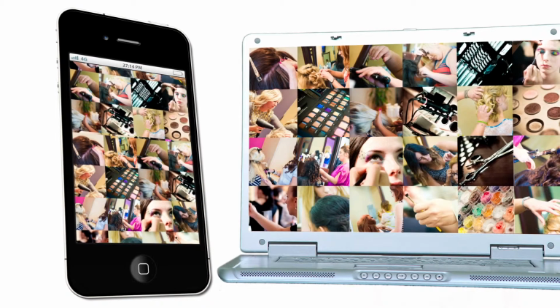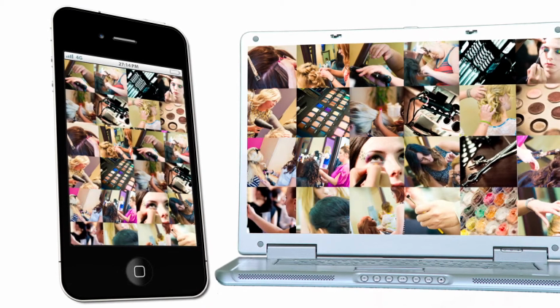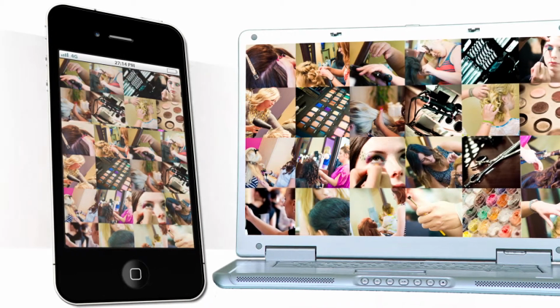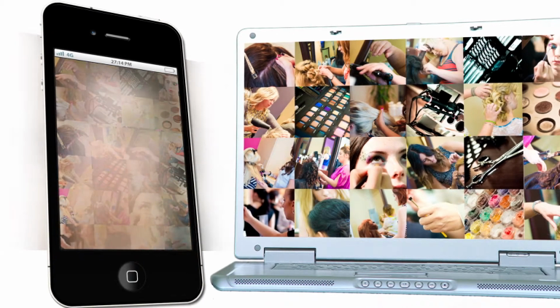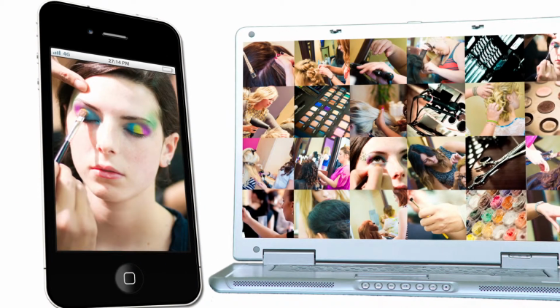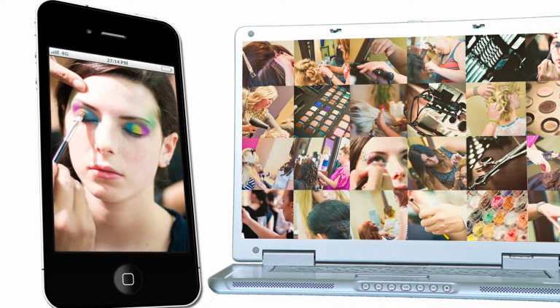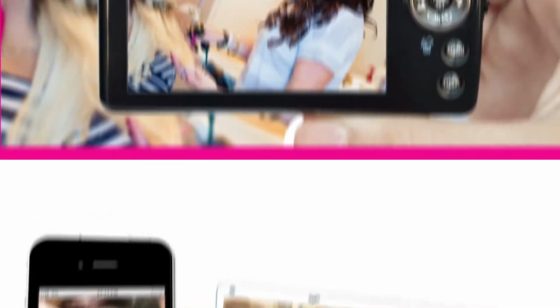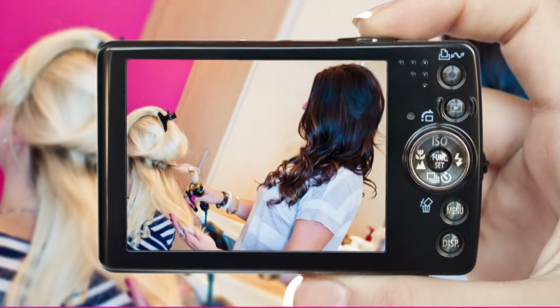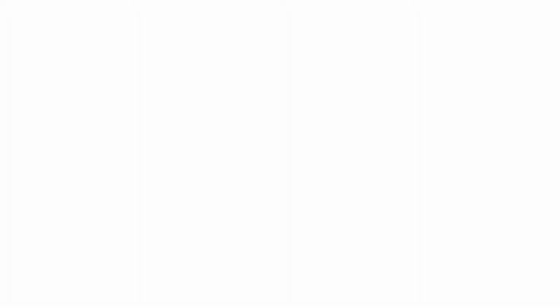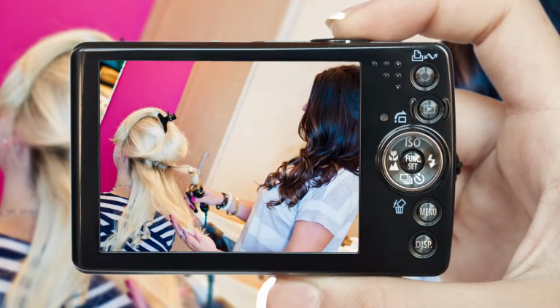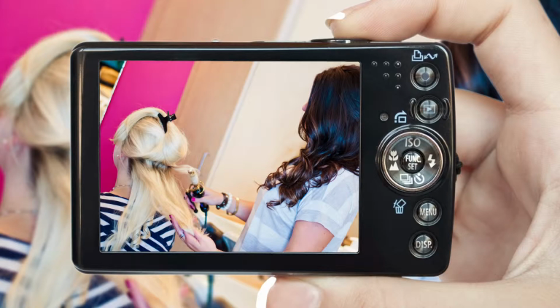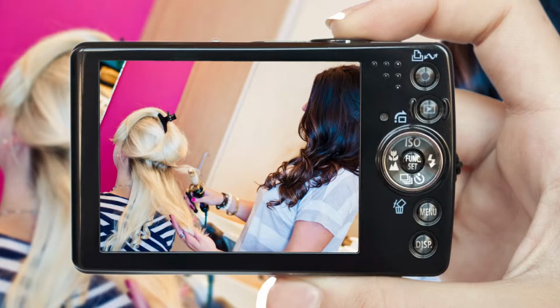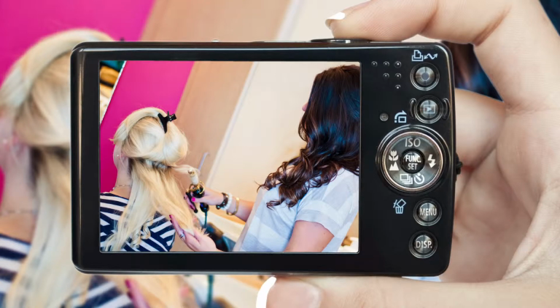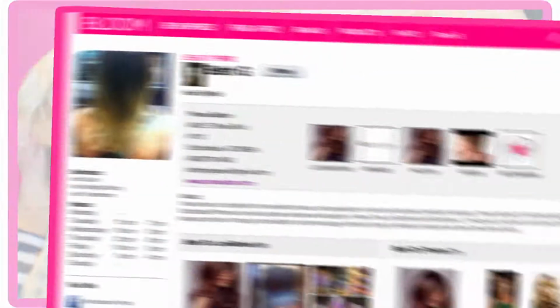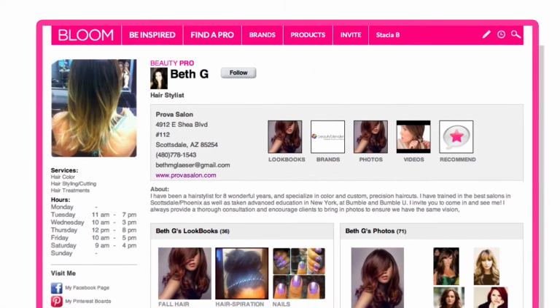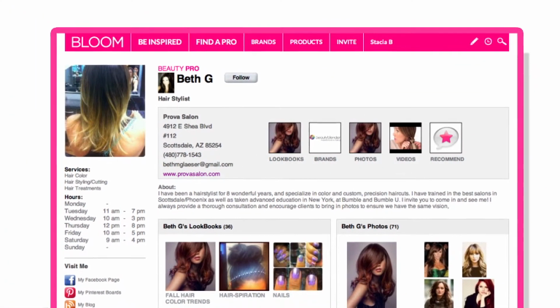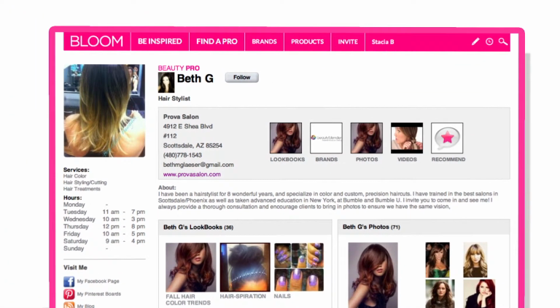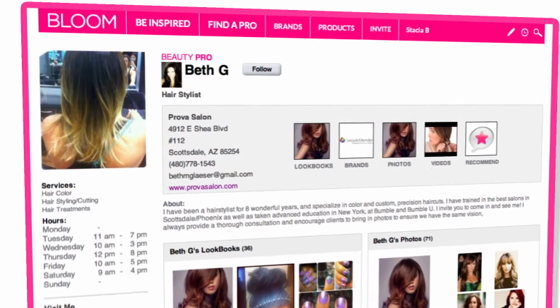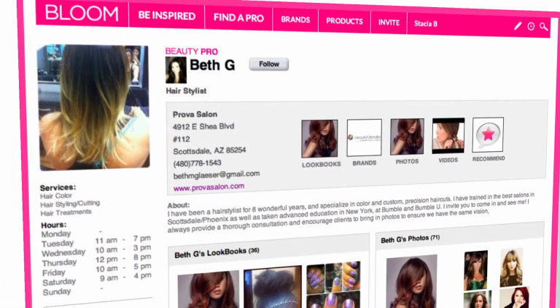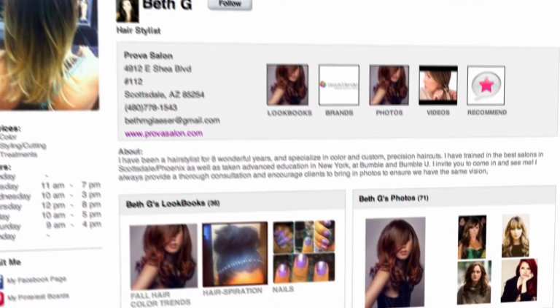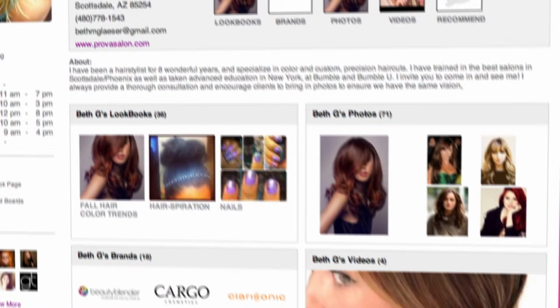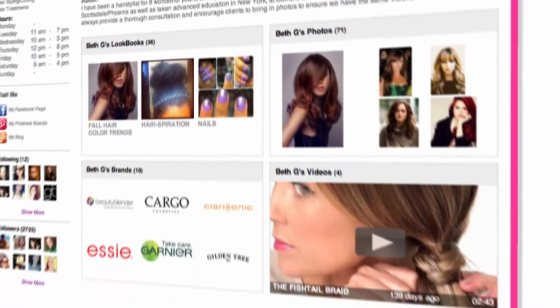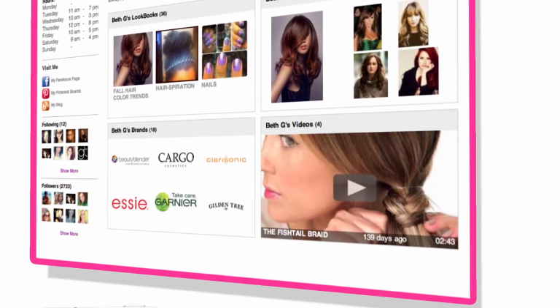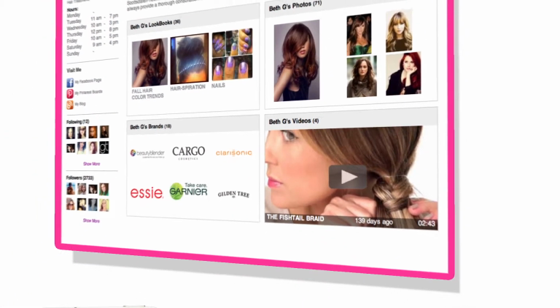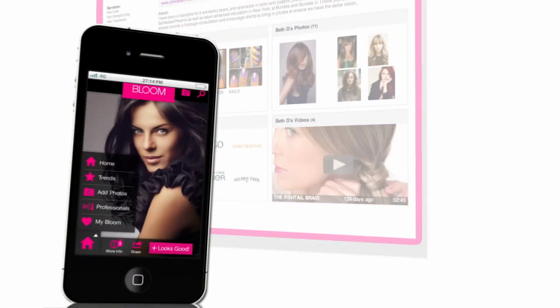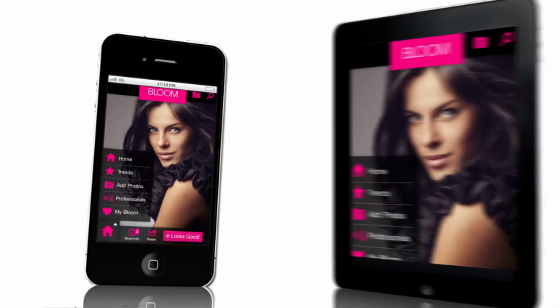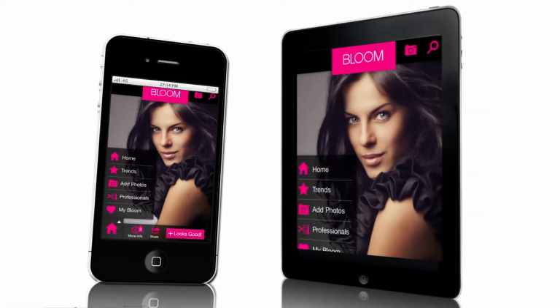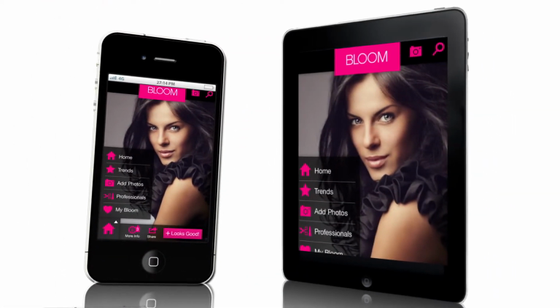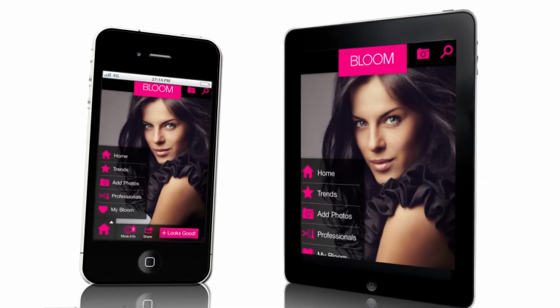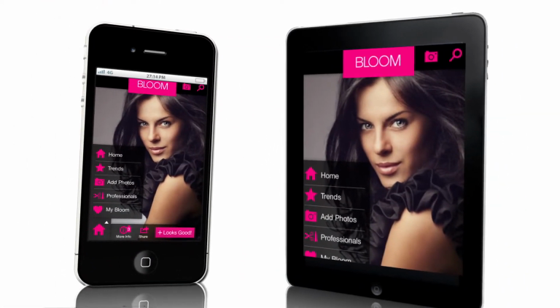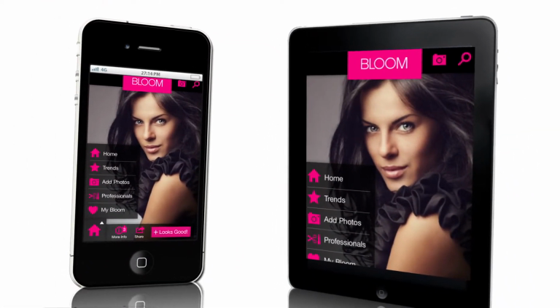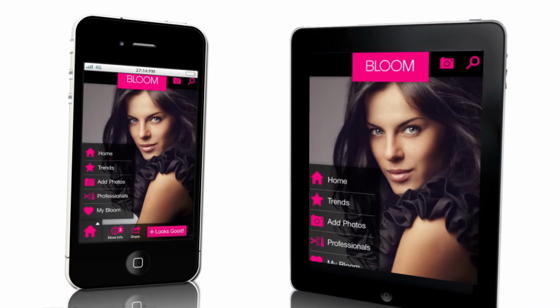Now it's time for the fun stuff. Use your mobile device or any camera to instantly capture and upload photos of your work. Be sure to share the details of any of the techniques you used. You can even use your smartphone to update your portfolio directly from your chair.